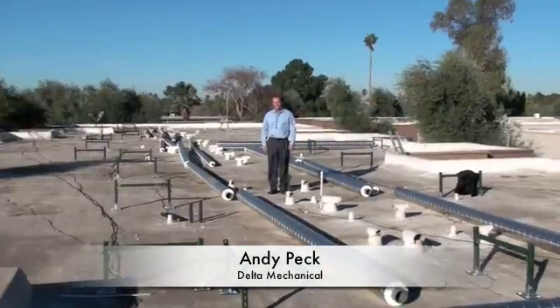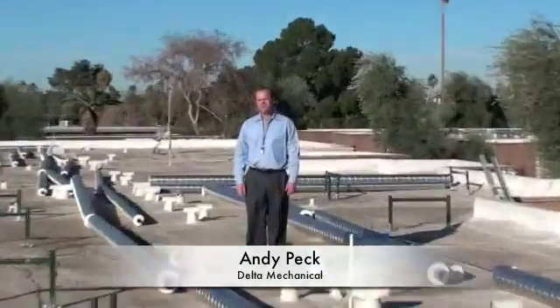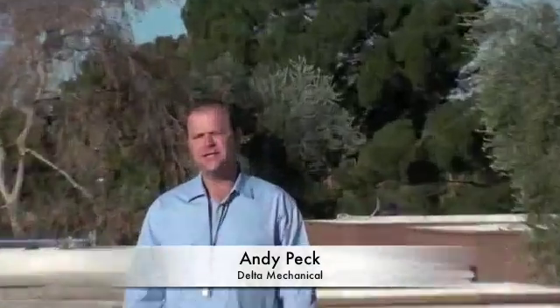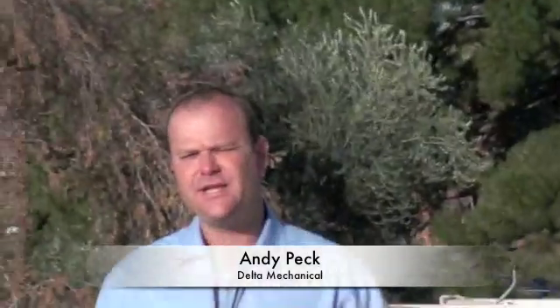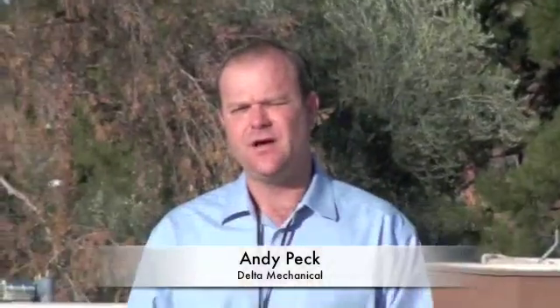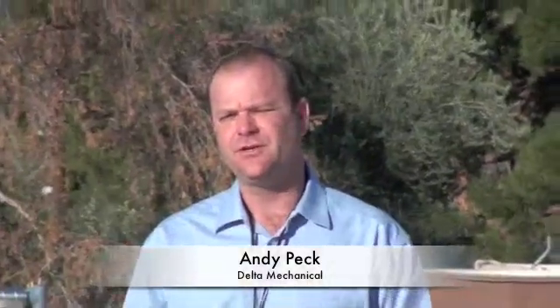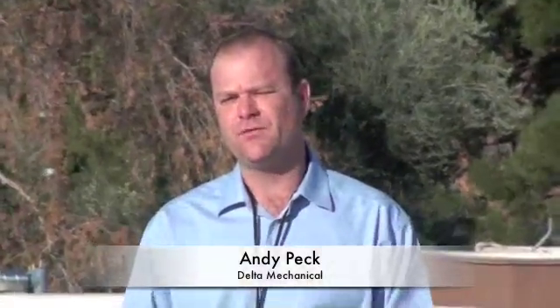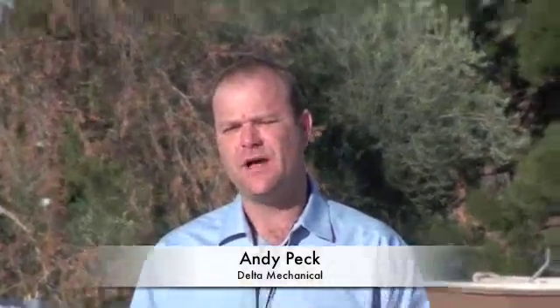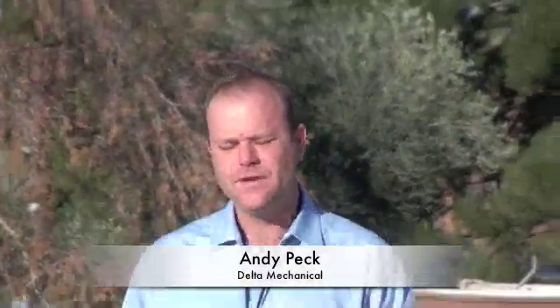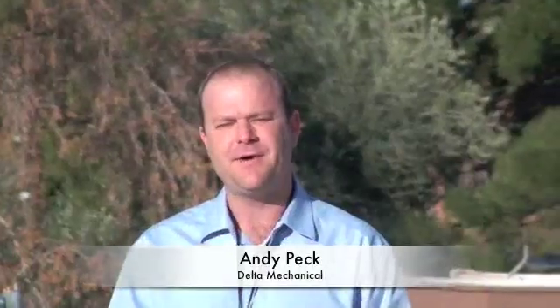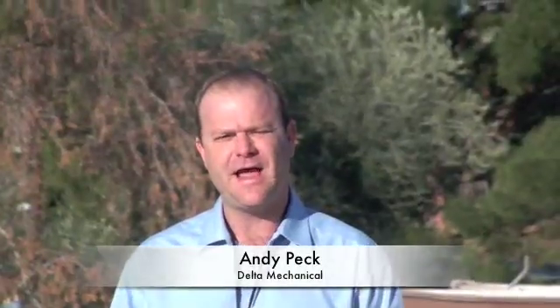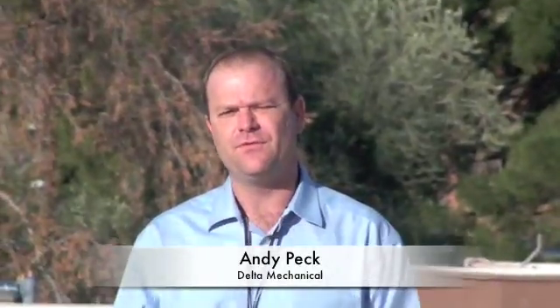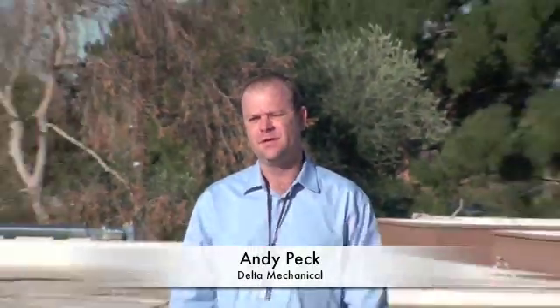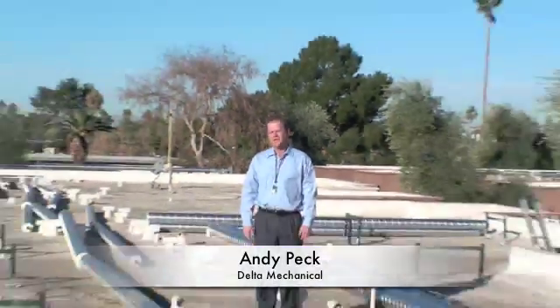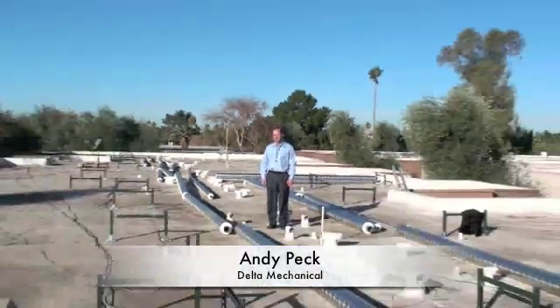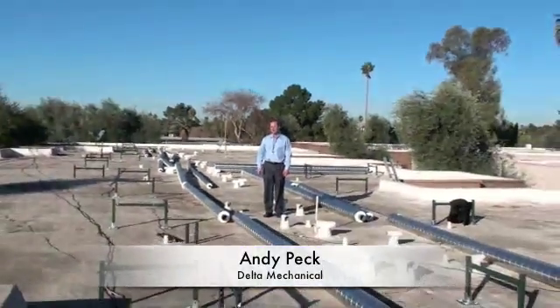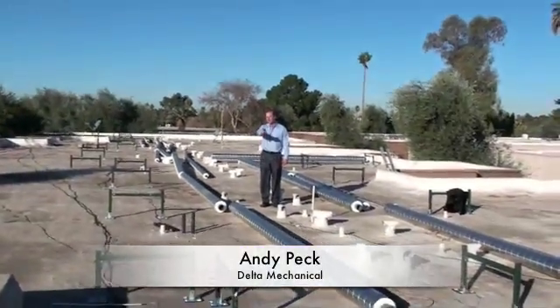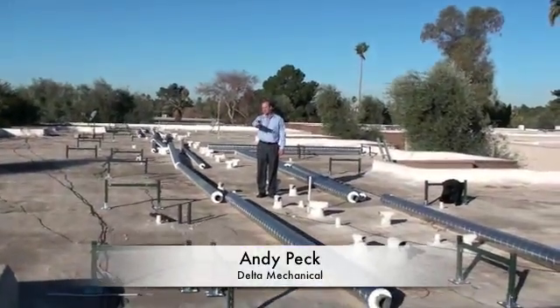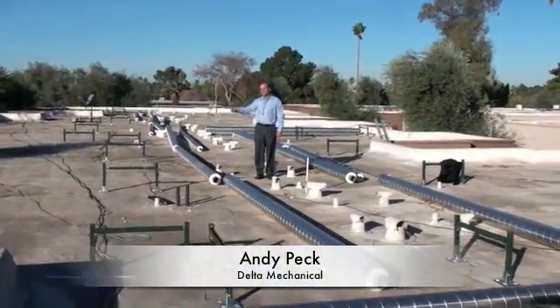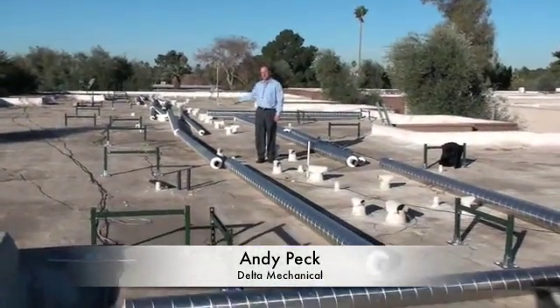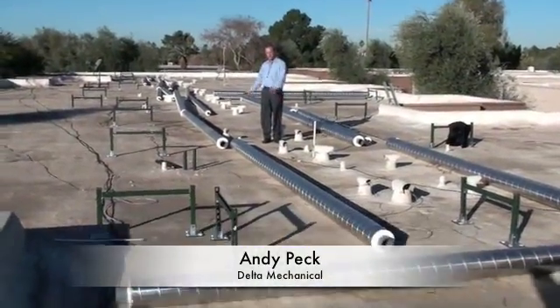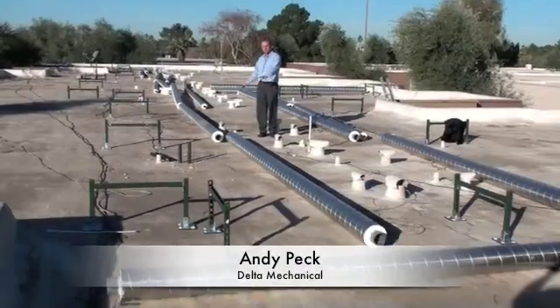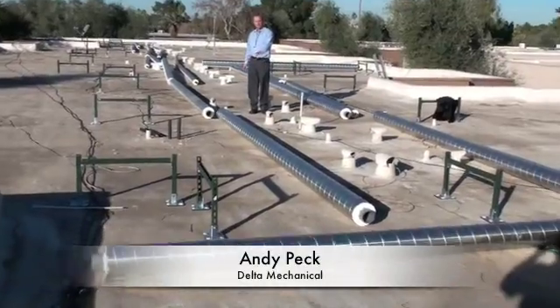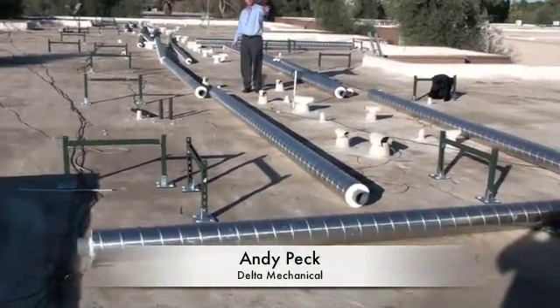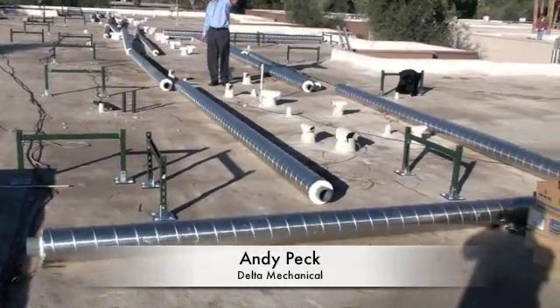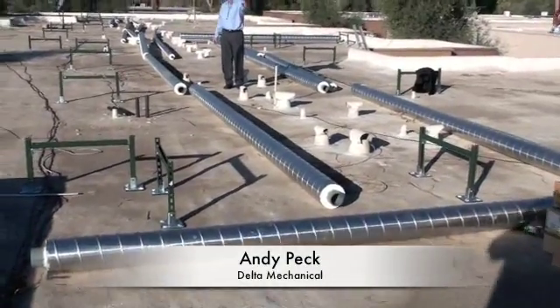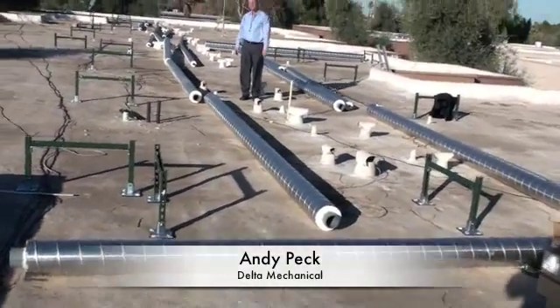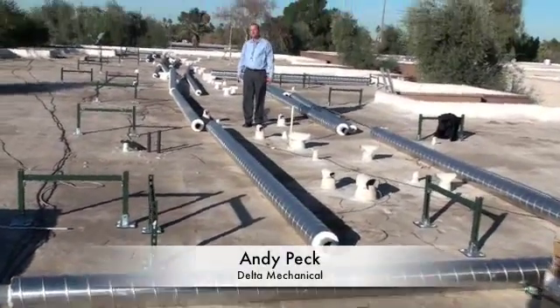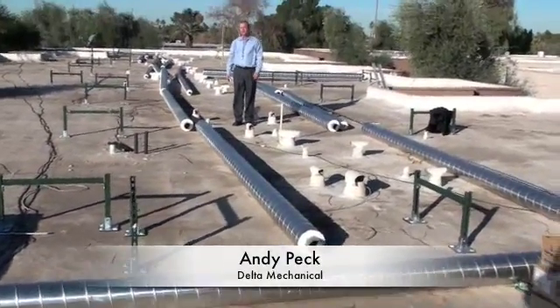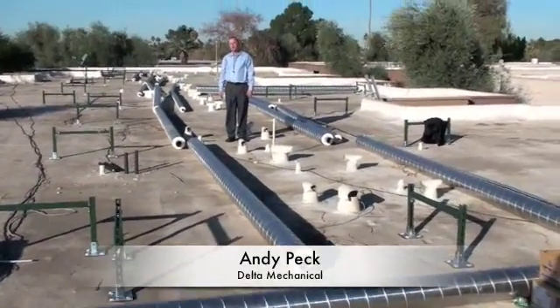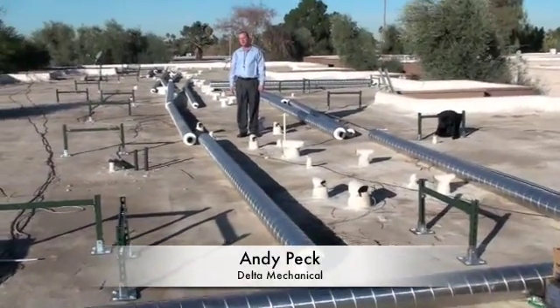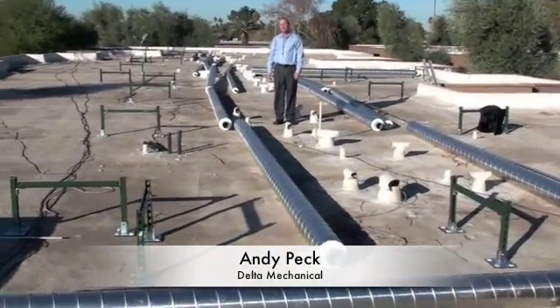This is the beginning stage of a chilled water re-pipe on a flat roof. Here we have our stands set, our material stocked, fittings in place, and we're ready to start installing piping.